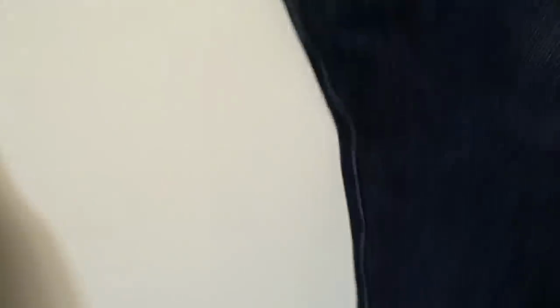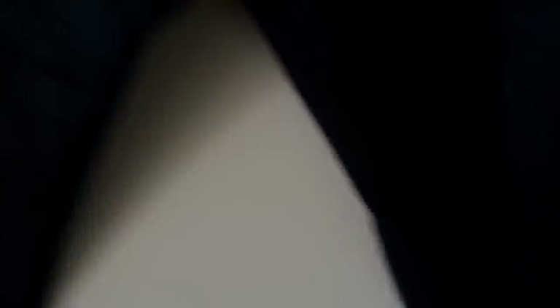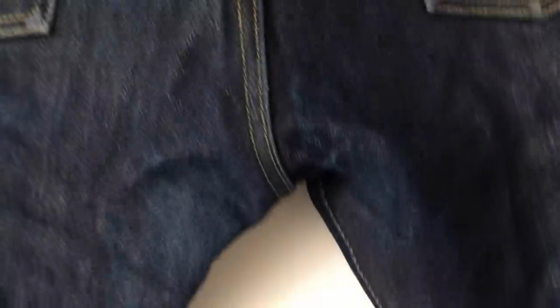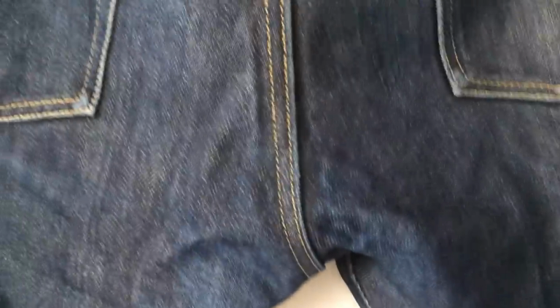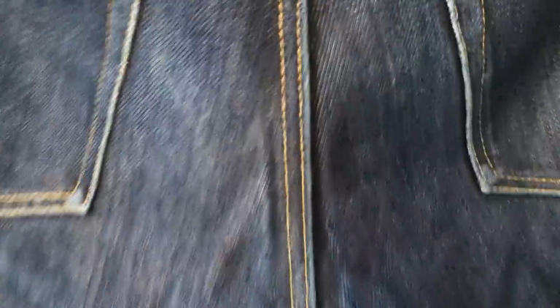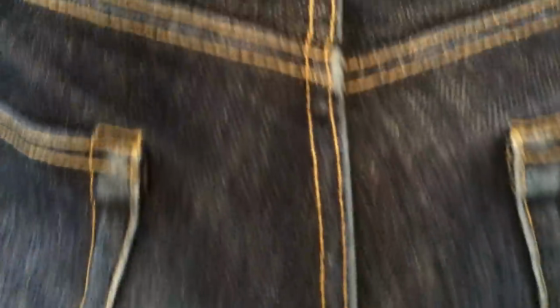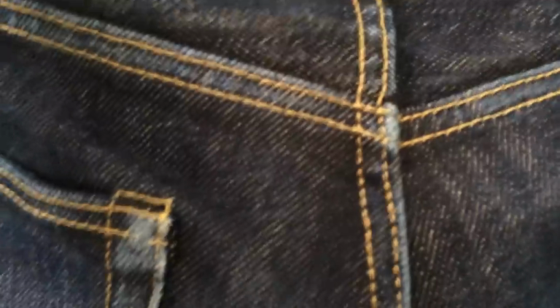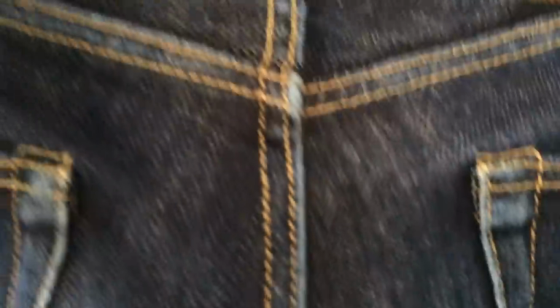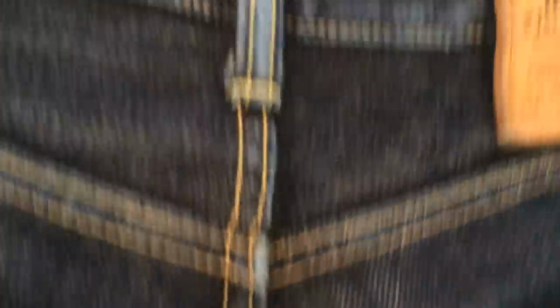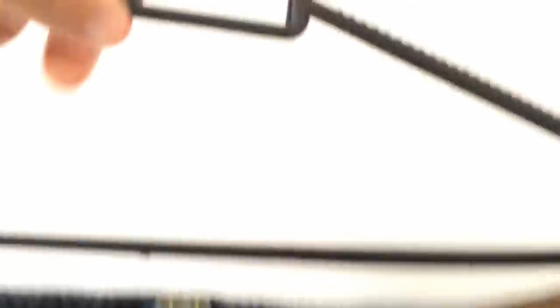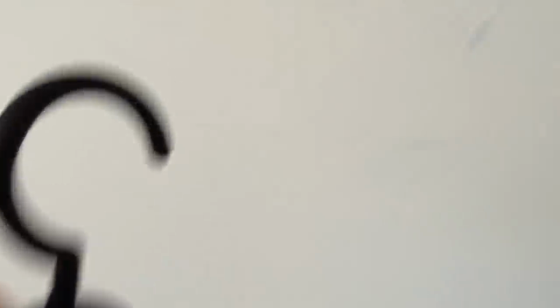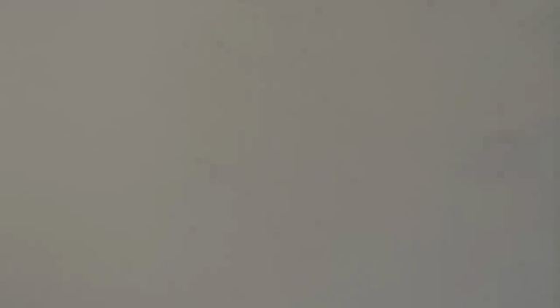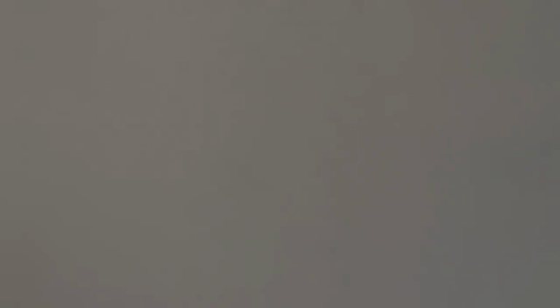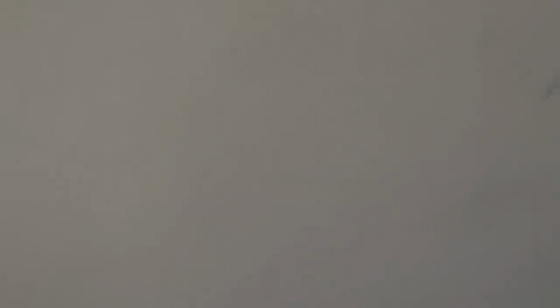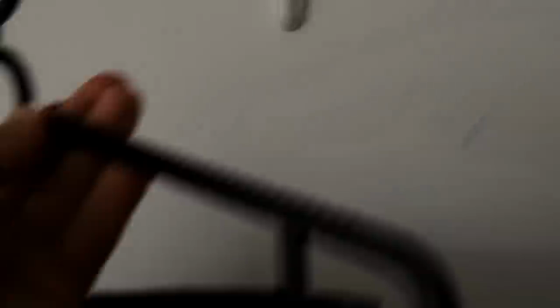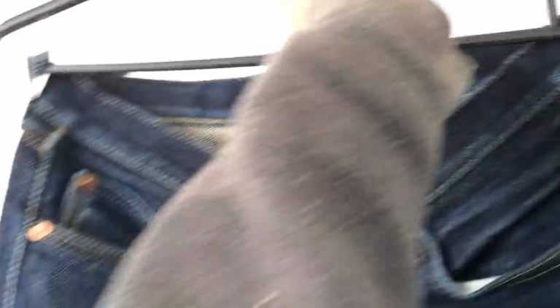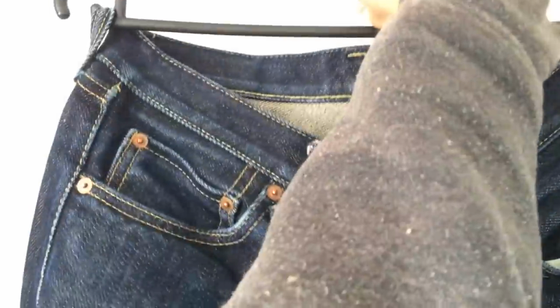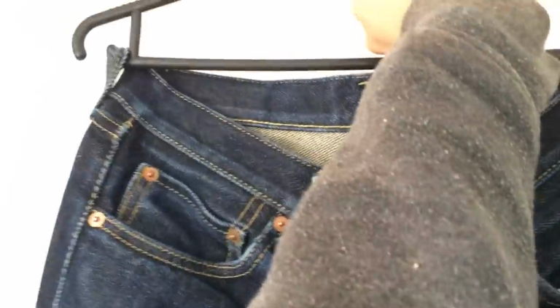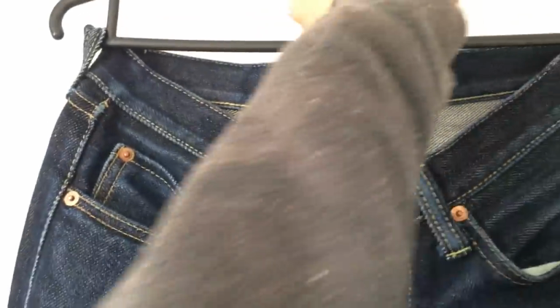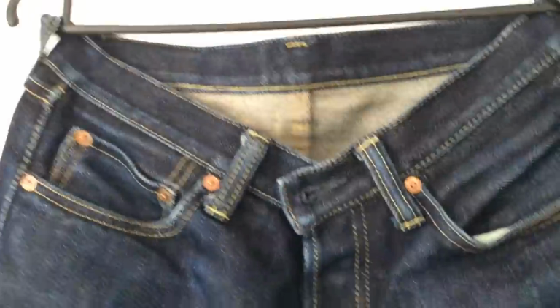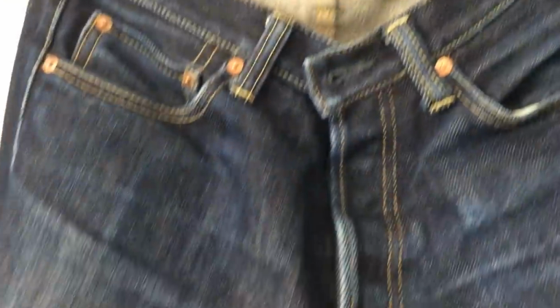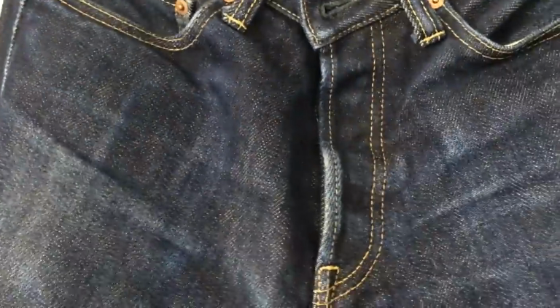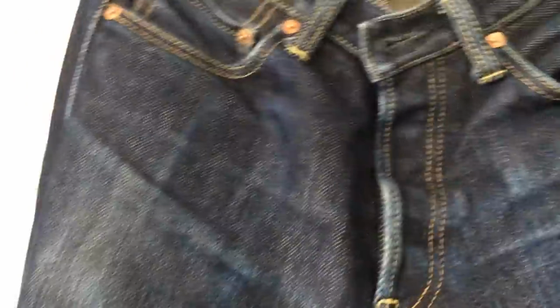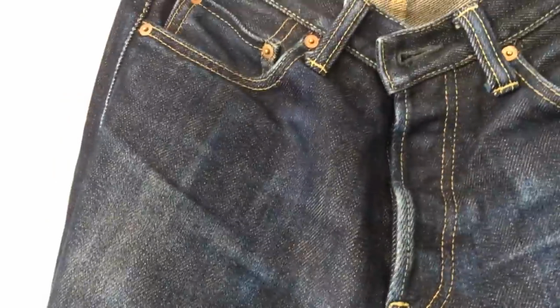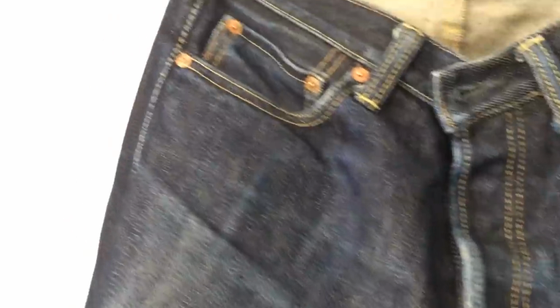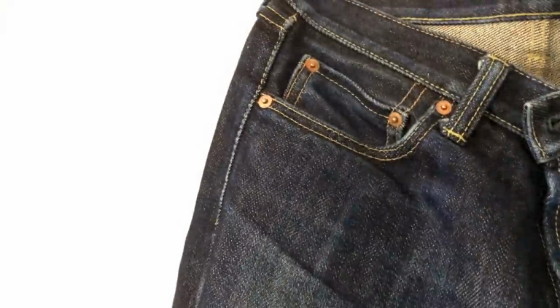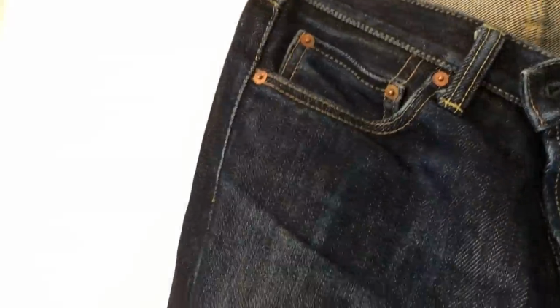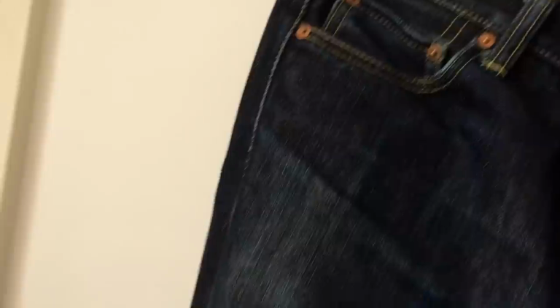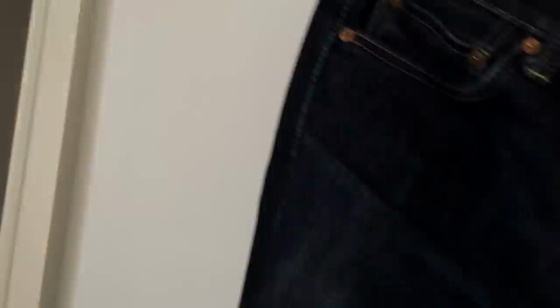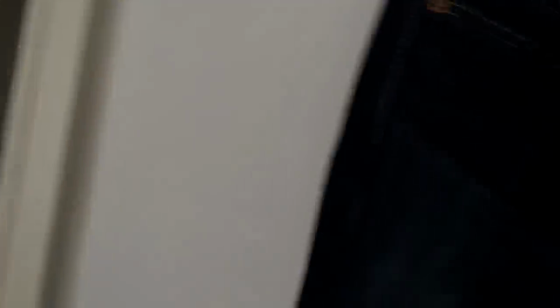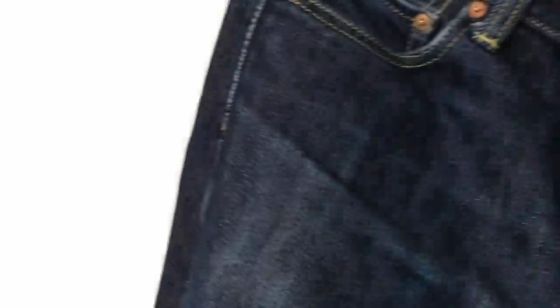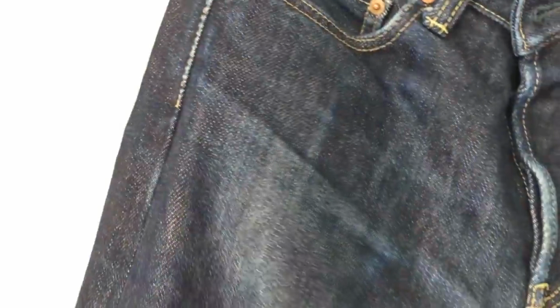I get so many compliments in these jeans and have continued to get compliments since the first day I got them. They're just a fantastic jean, and after all this wear, they're really just starting to show their true colour.